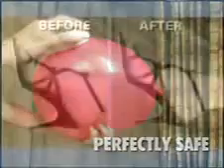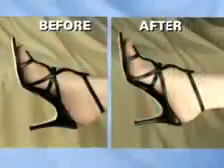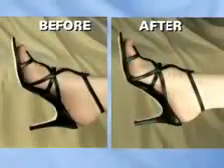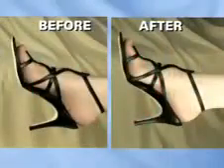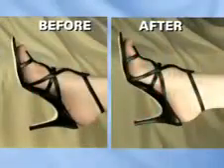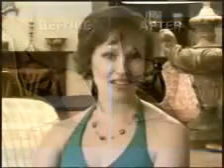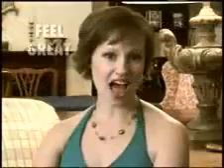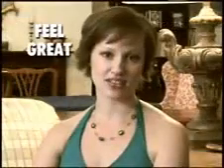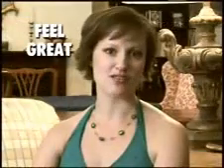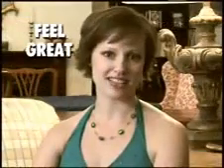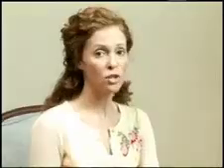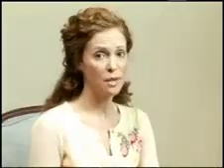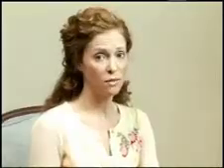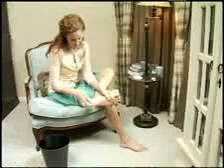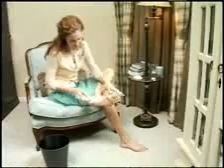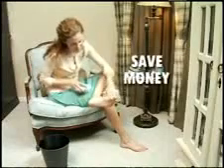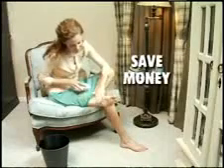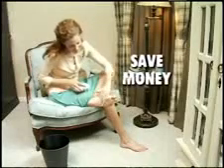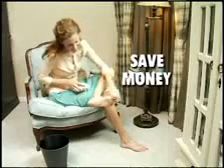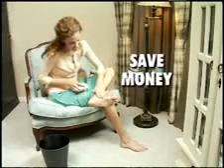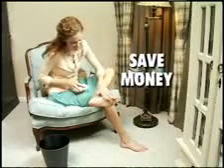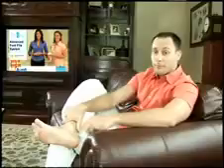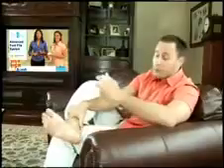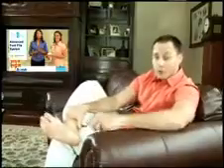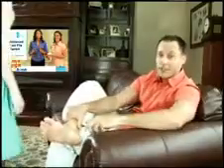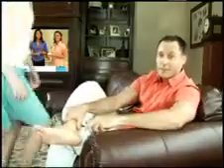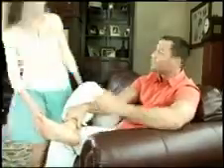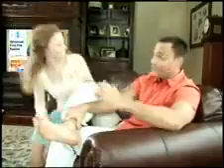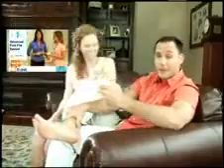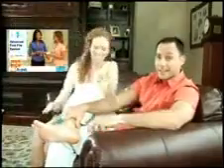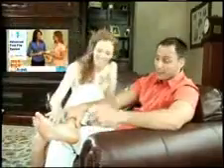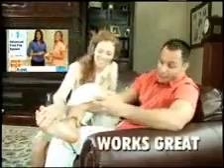The Ped-Egg gets my feet looking good and I feel great. Pedicures are expensive. With the Ped-Egg, I save money and my feet look and feel great. My feet were in really bad shape. My wife gave me the Ped-Egg and it works great.